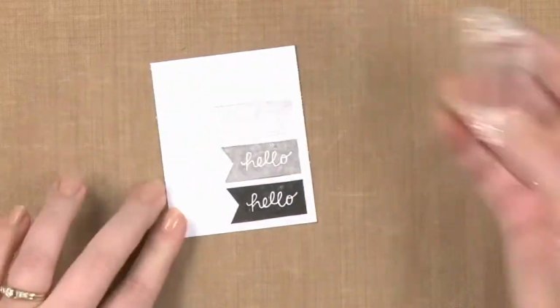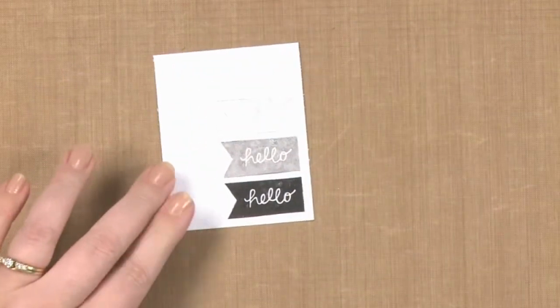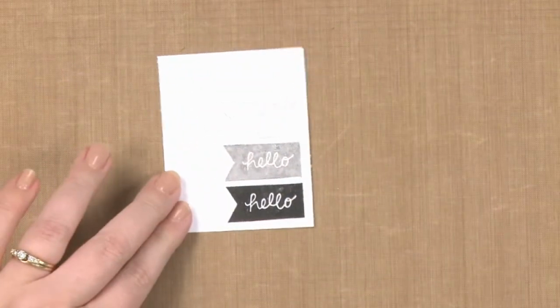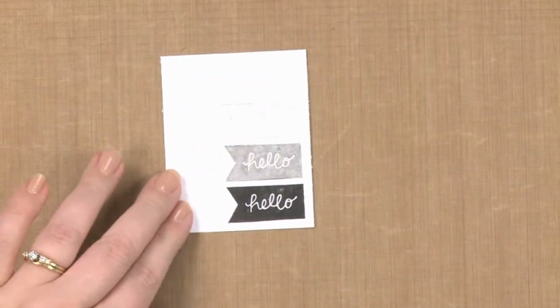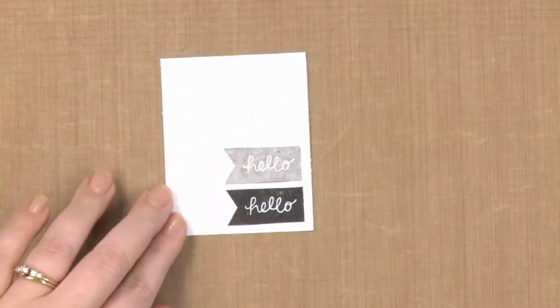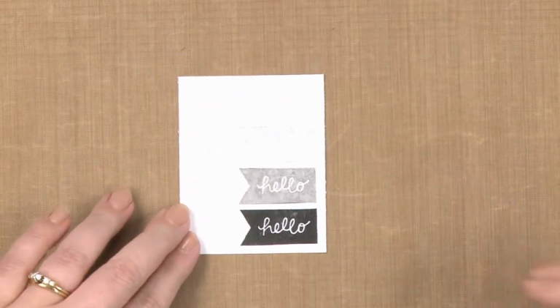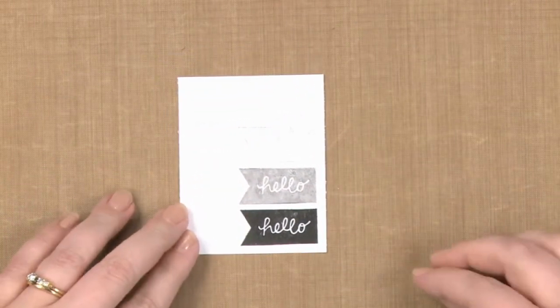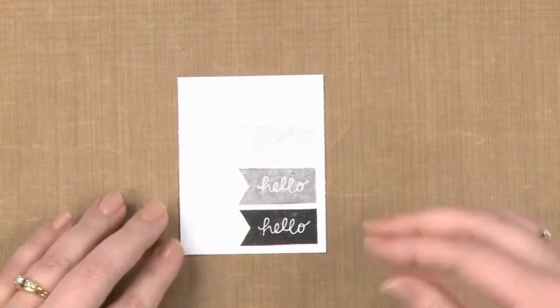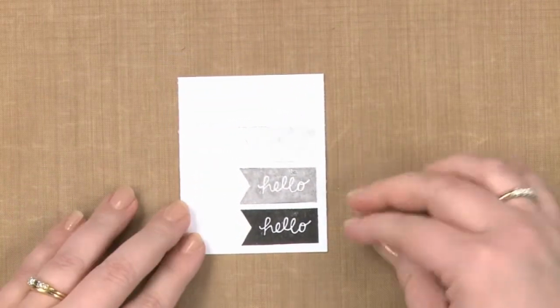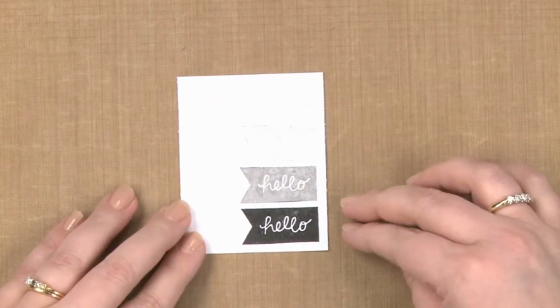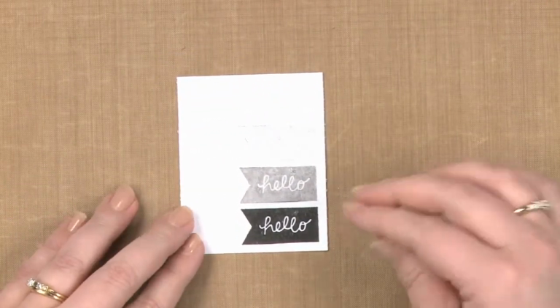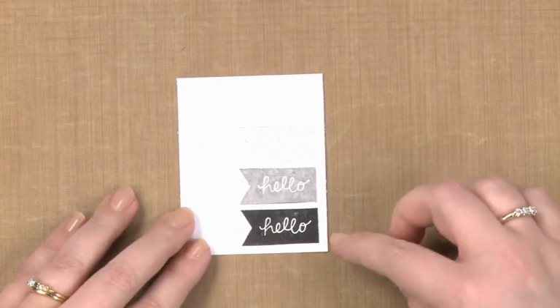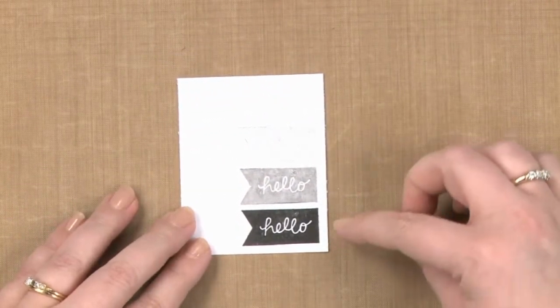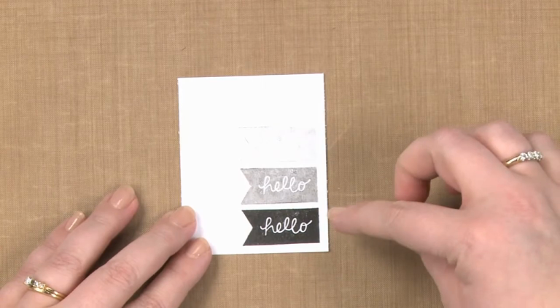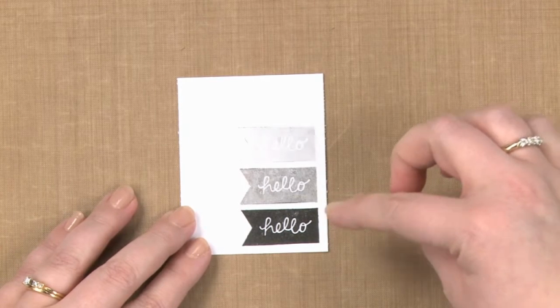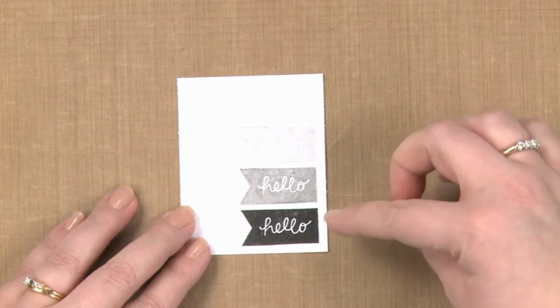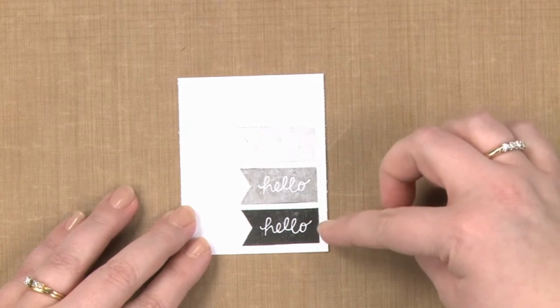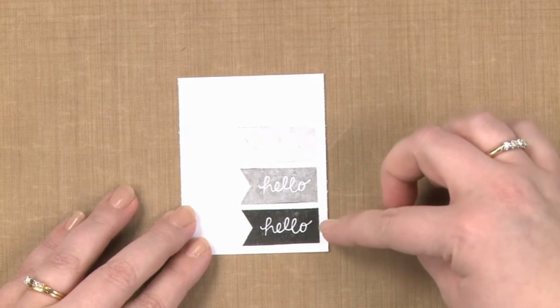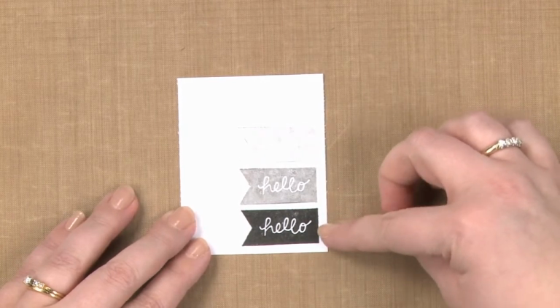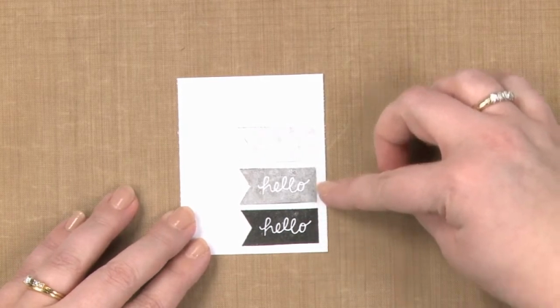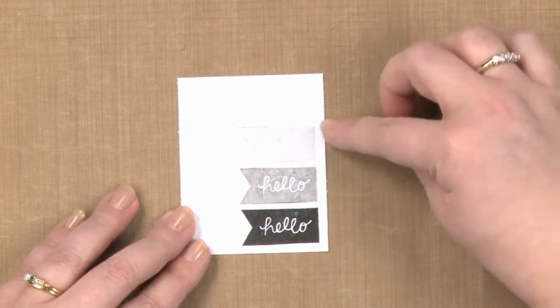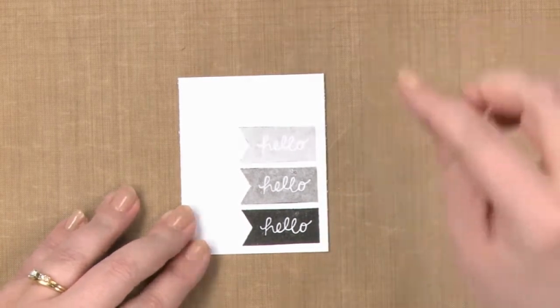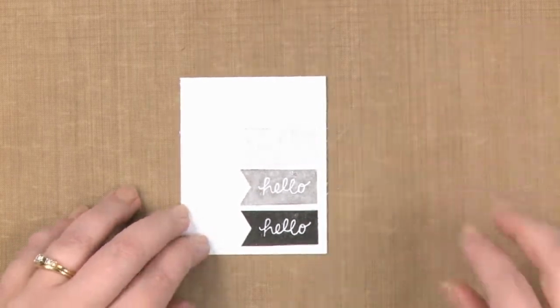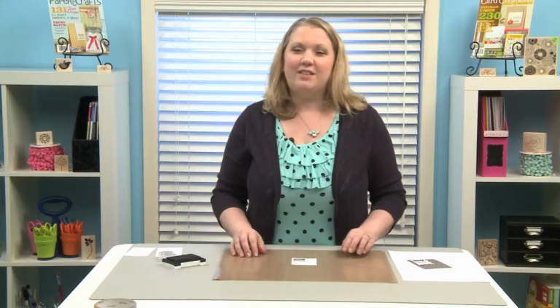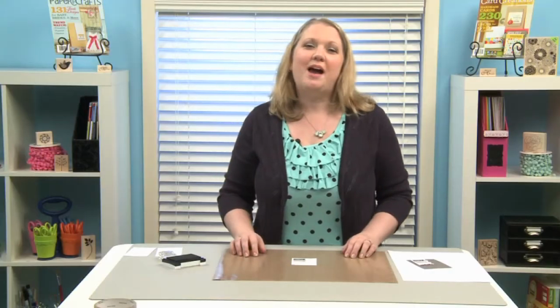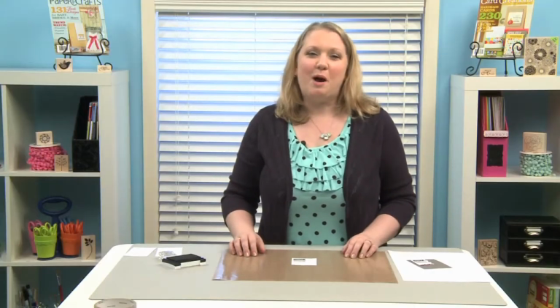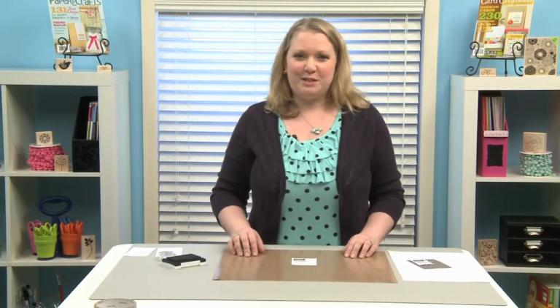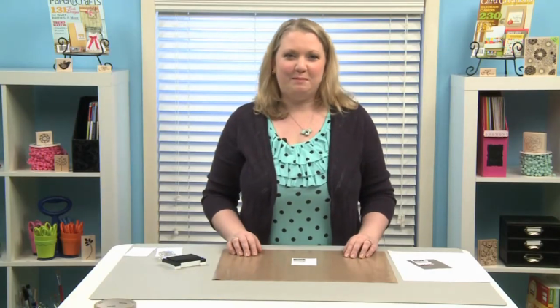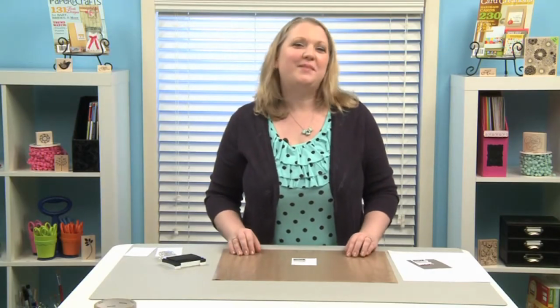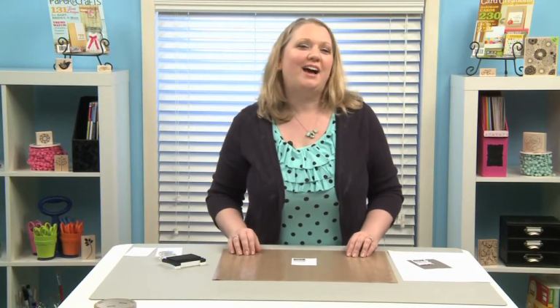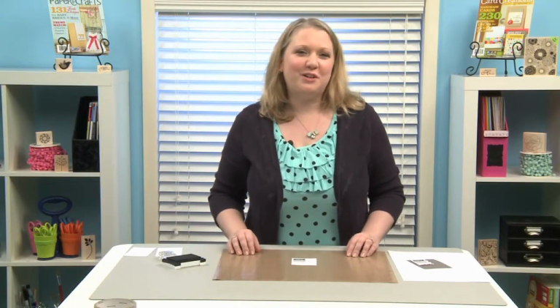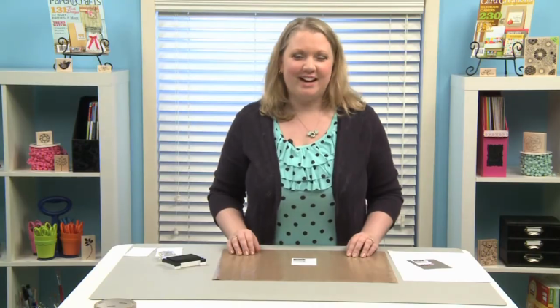And now I have this gorgeous focal point for my card with an image that's going from darker to lighter. There you have ombre stamping. Have fun creating.